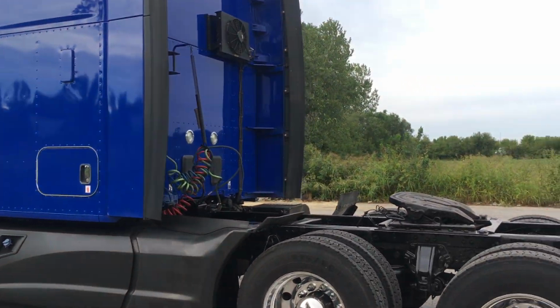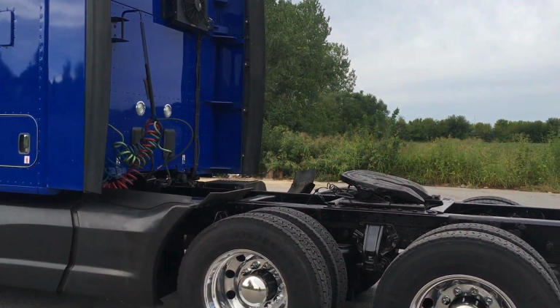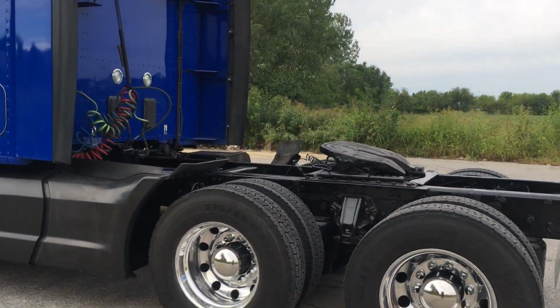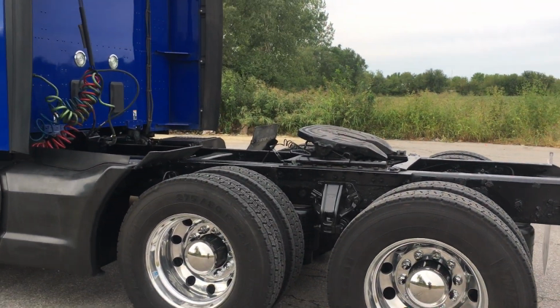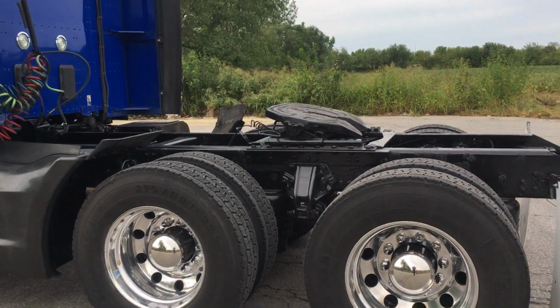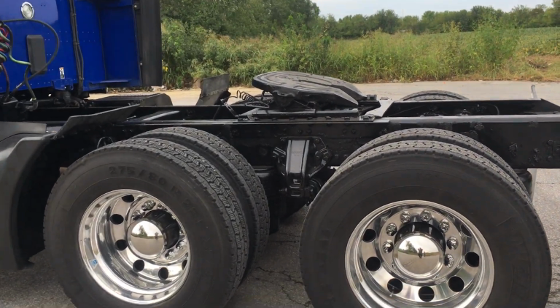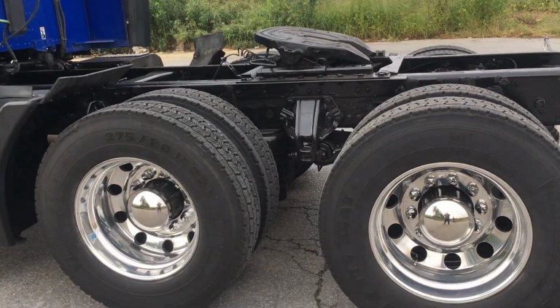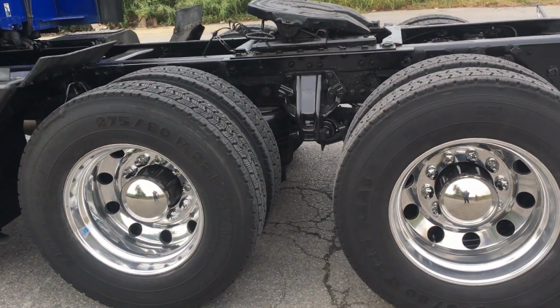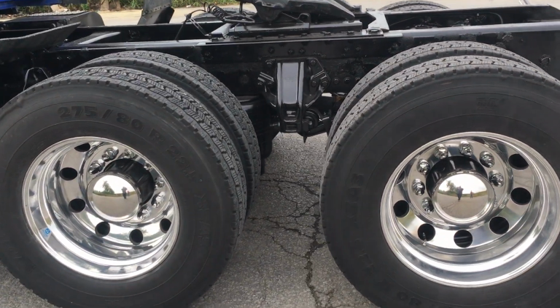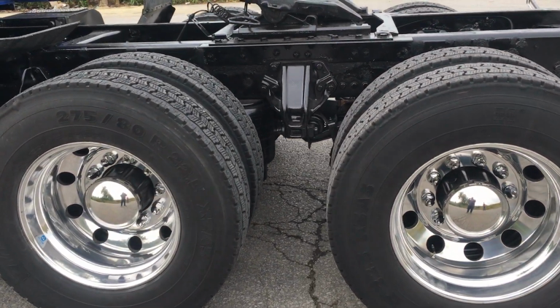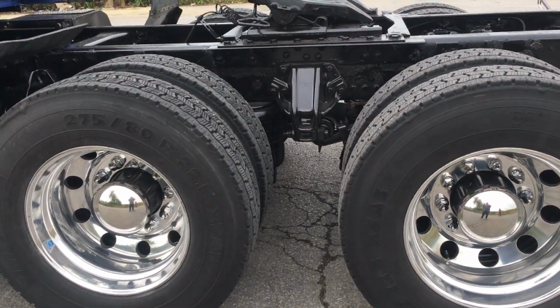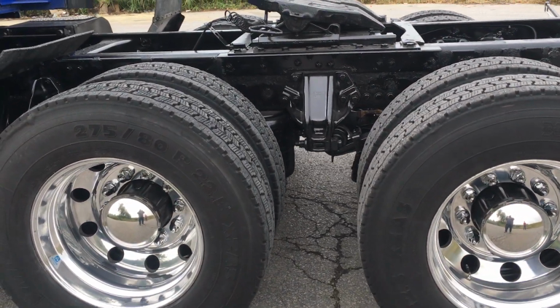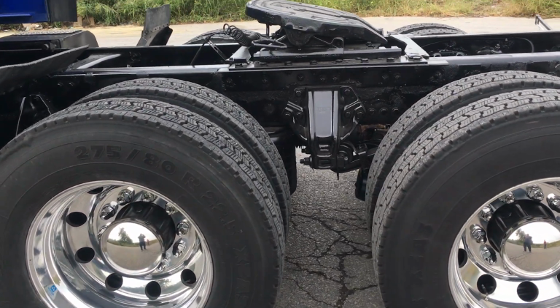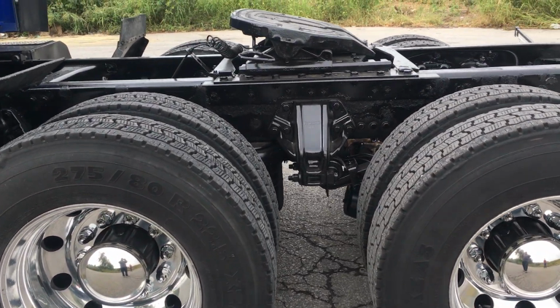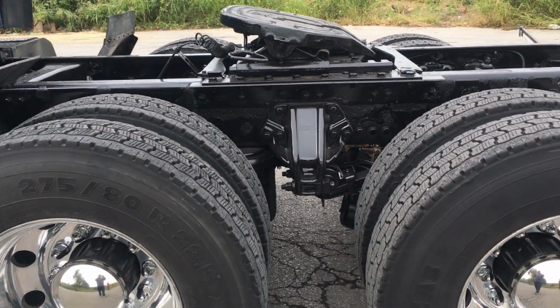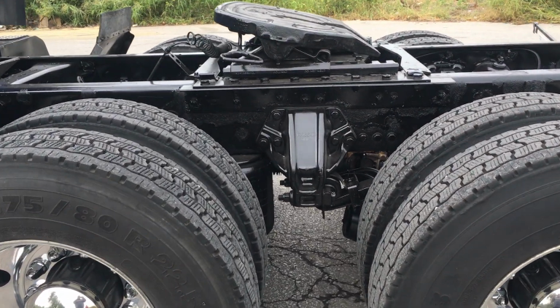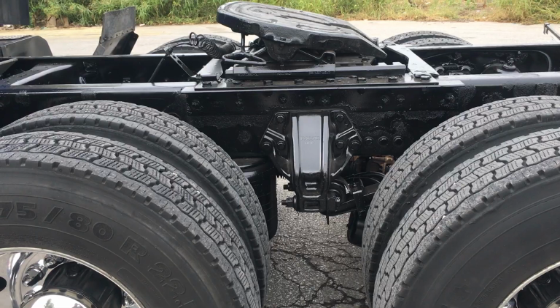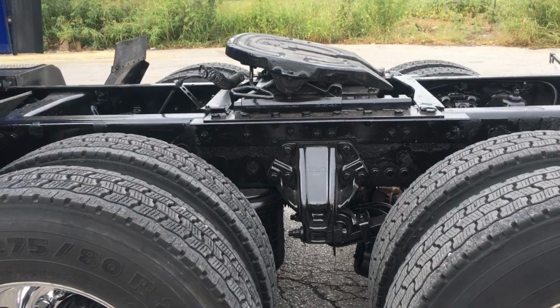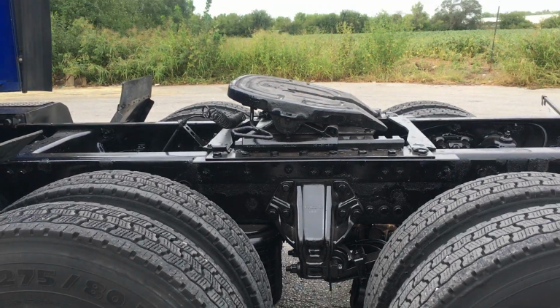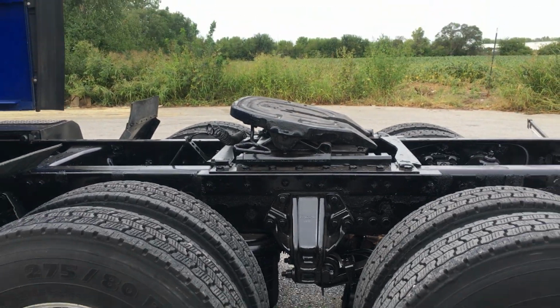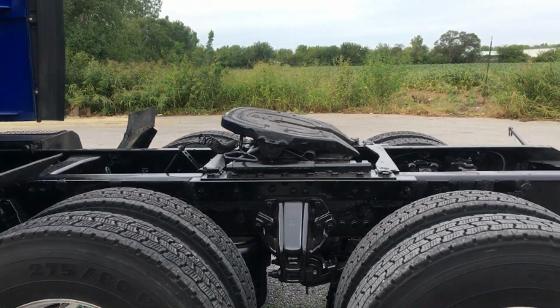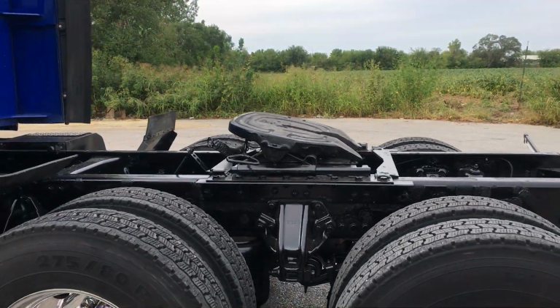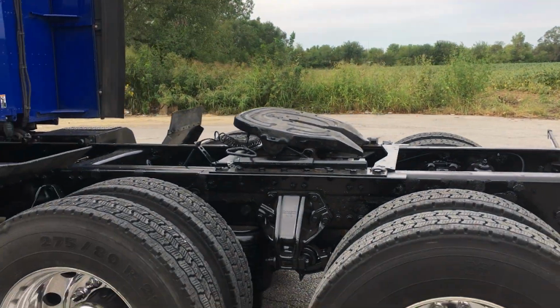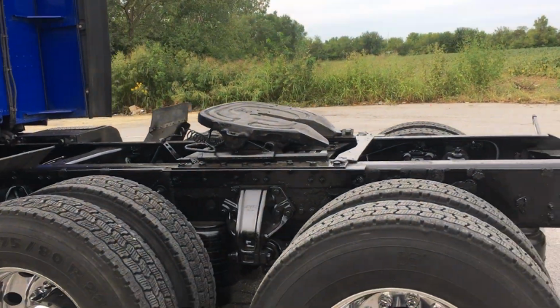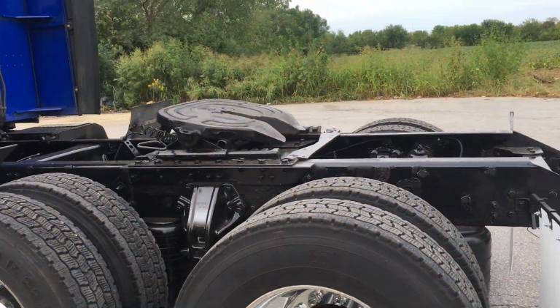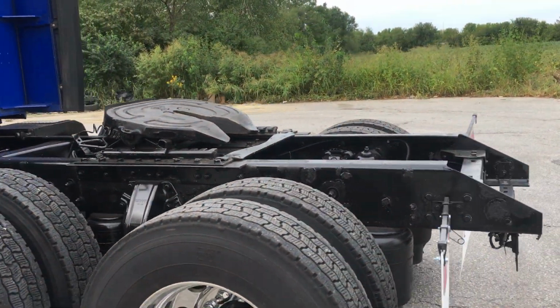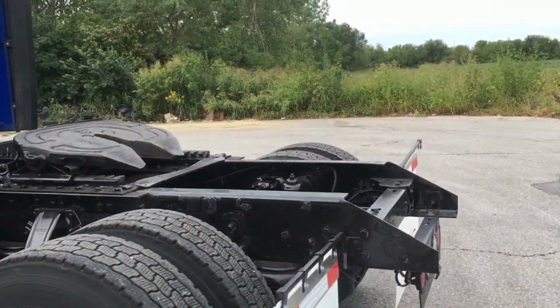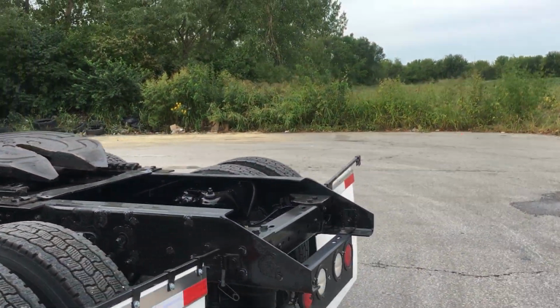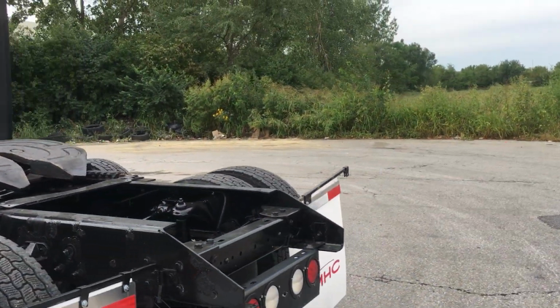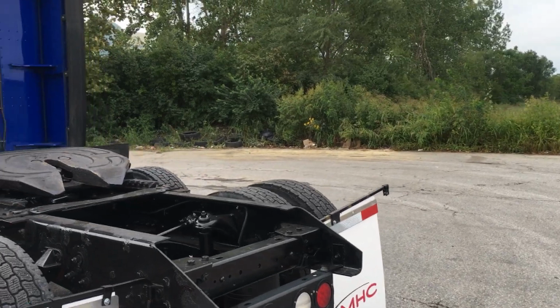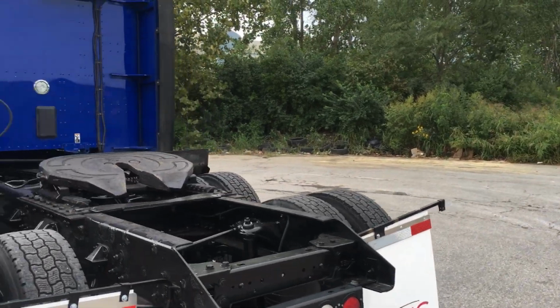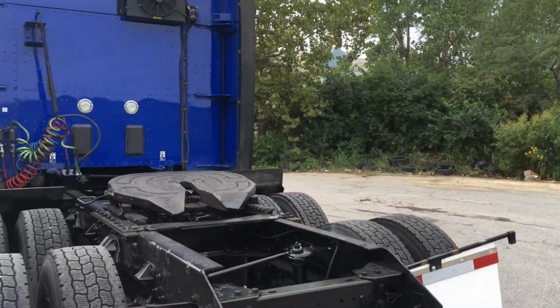Really nice maintenance program on this truck — it's been taken care of. Freshly polished wheels, good deep rubber, air slide fifth wheel. Anything you're looking for, this truck's going to have it.